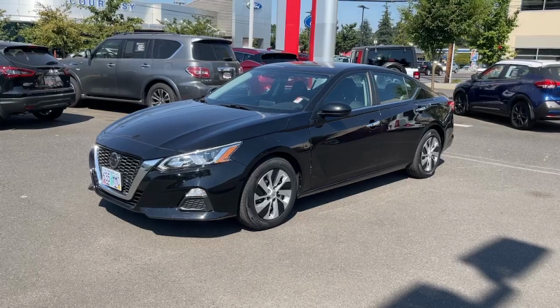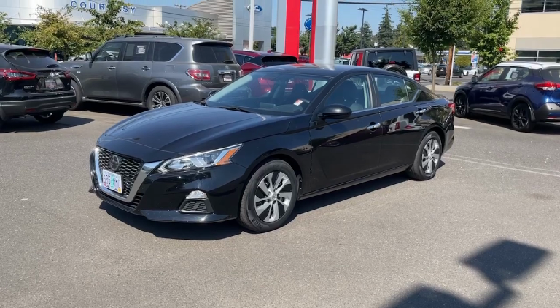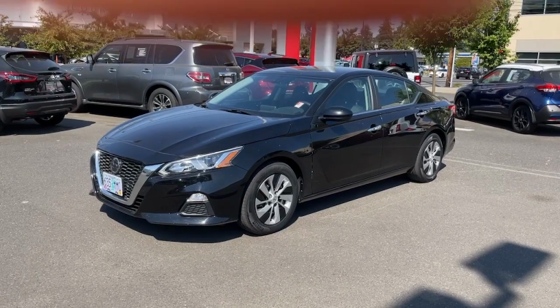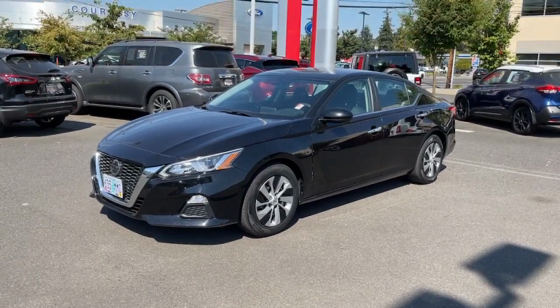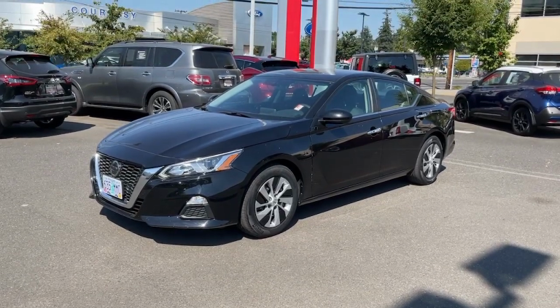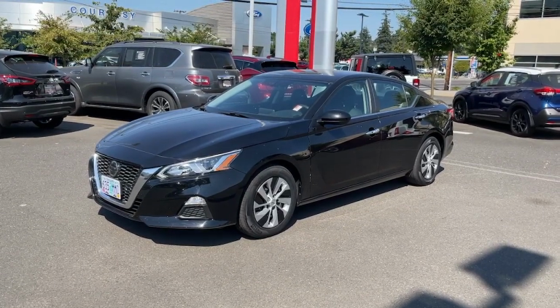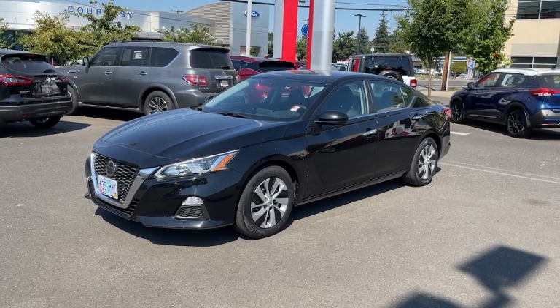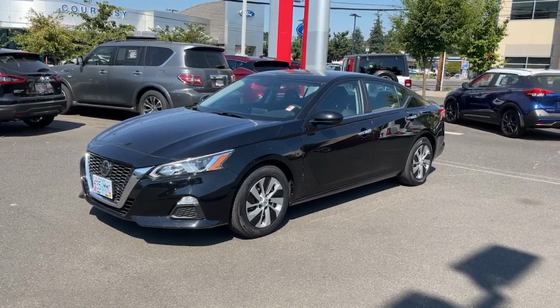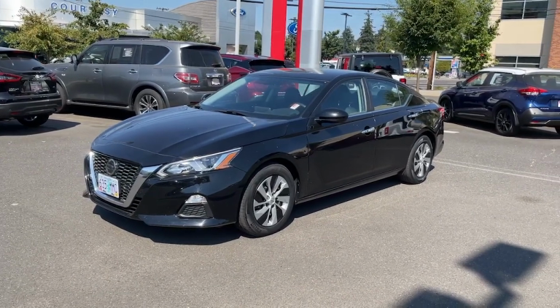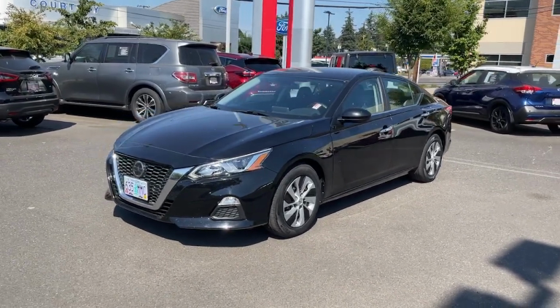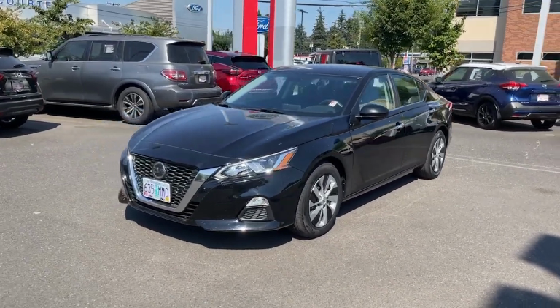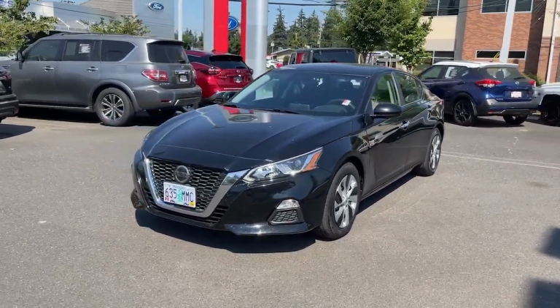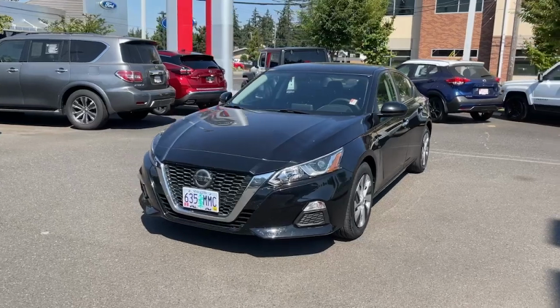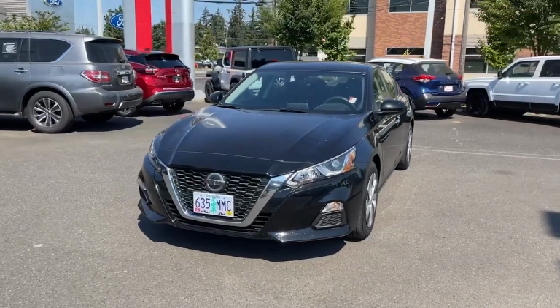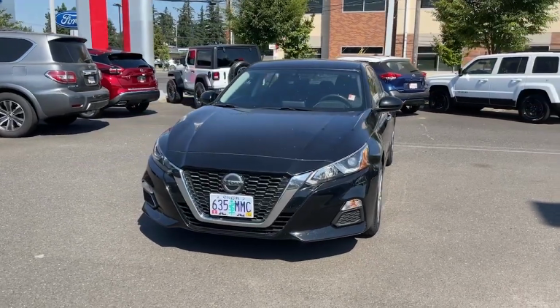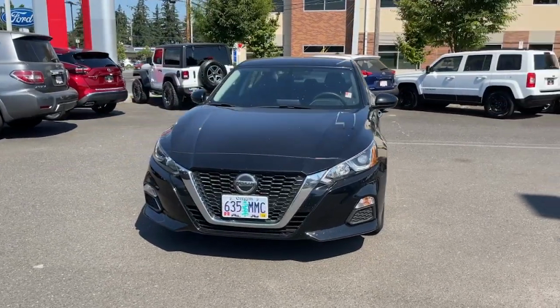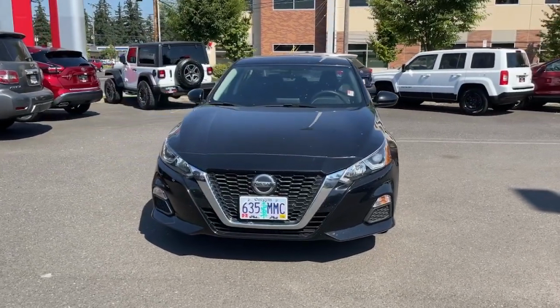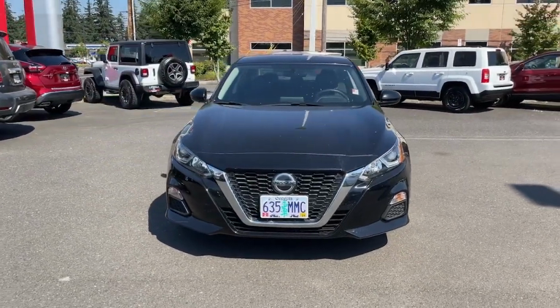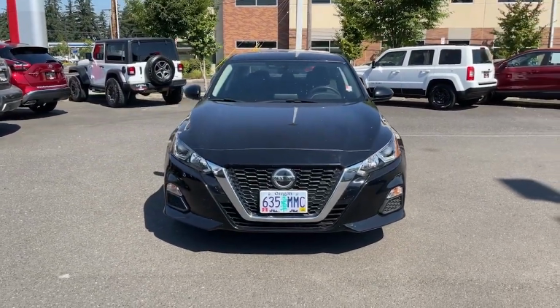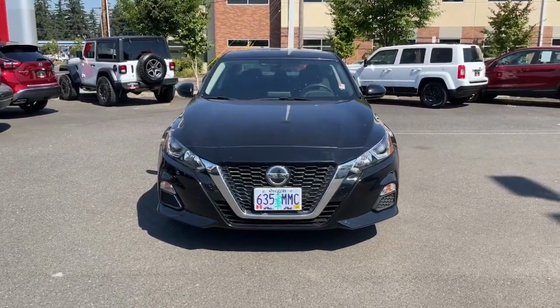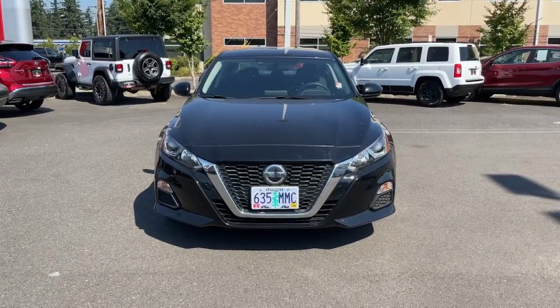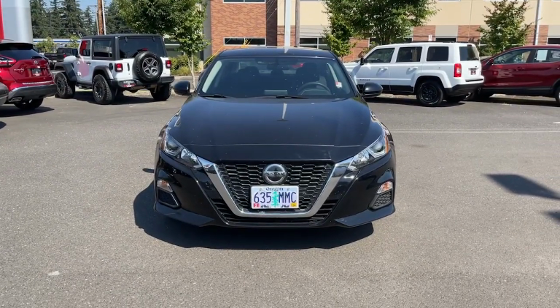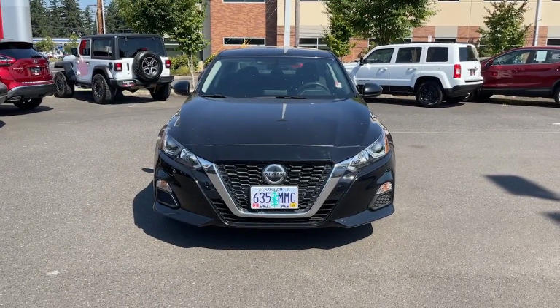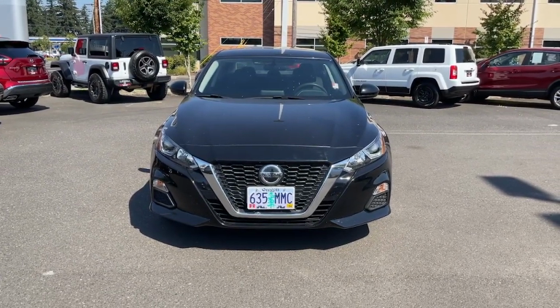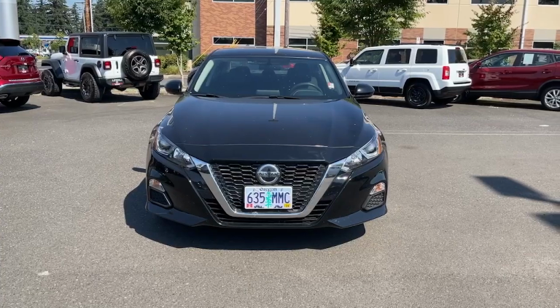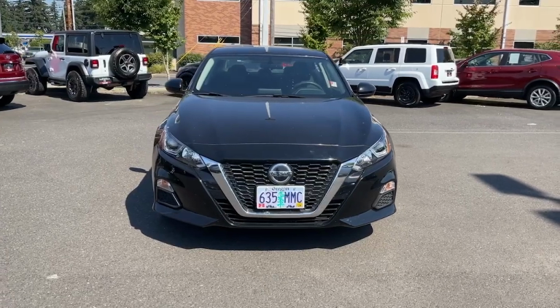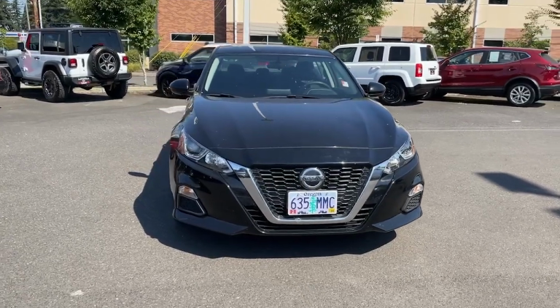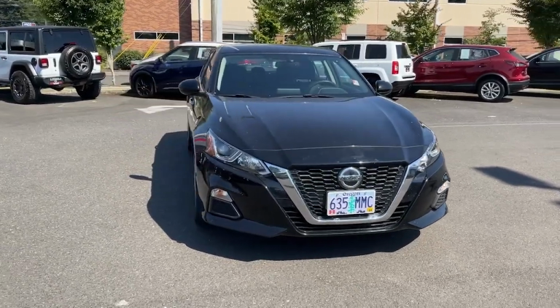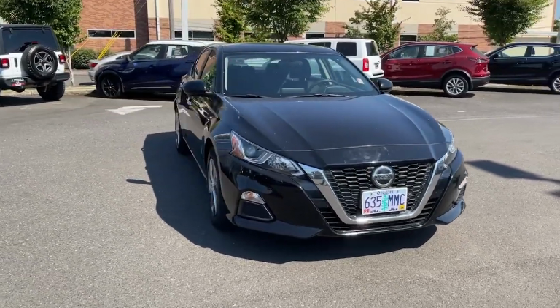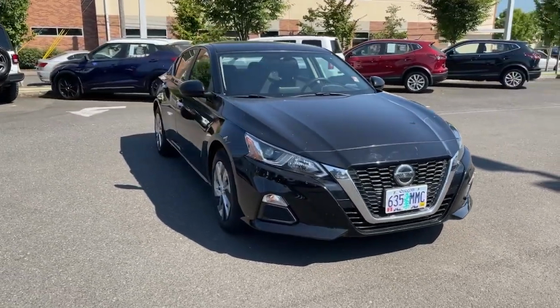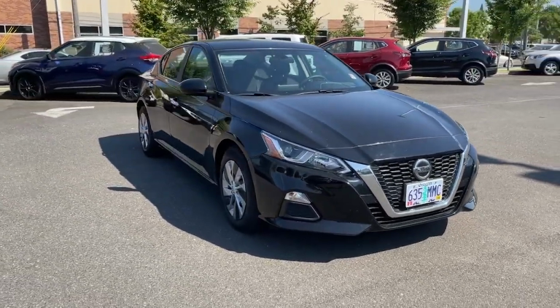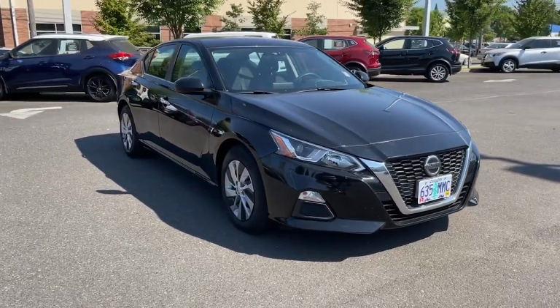You will love the features of this 2019 Nissan Altima. With less than 40,000 miles on the odometer, this vehicle provides excellent value. Get all the features you want and need in this multi-talented Altima.